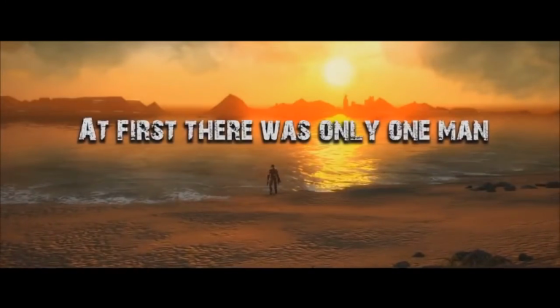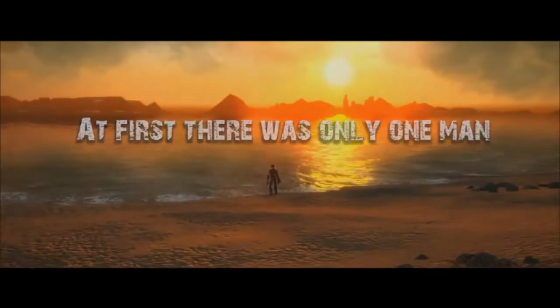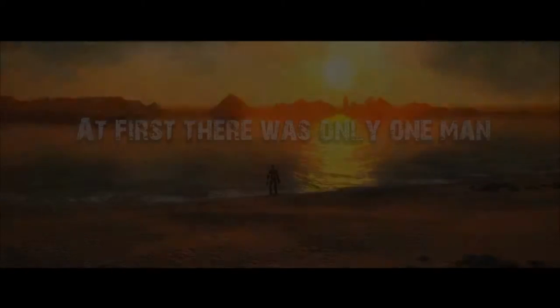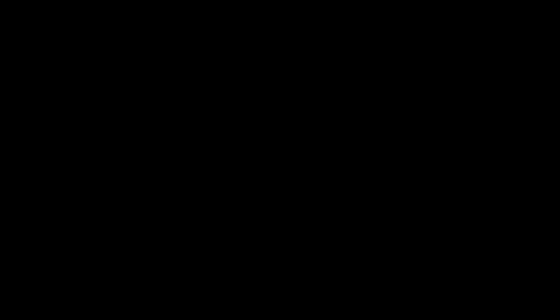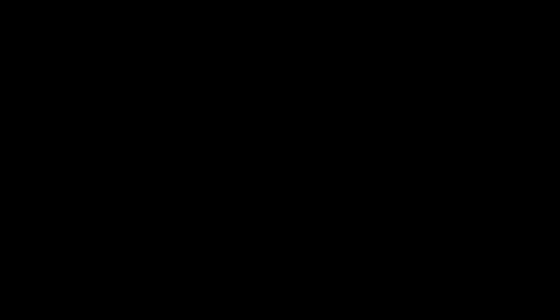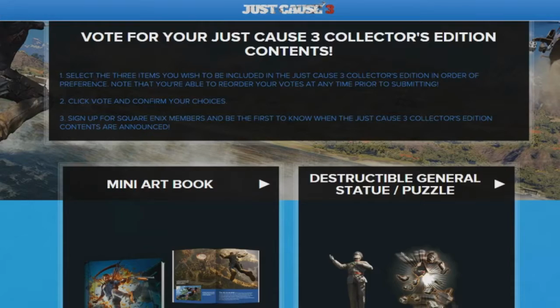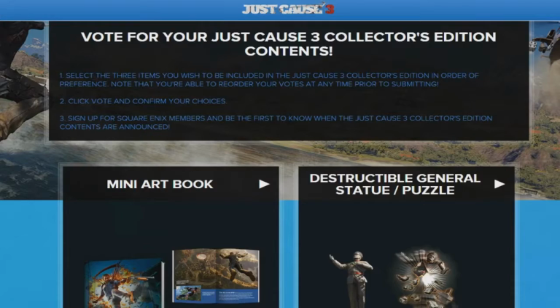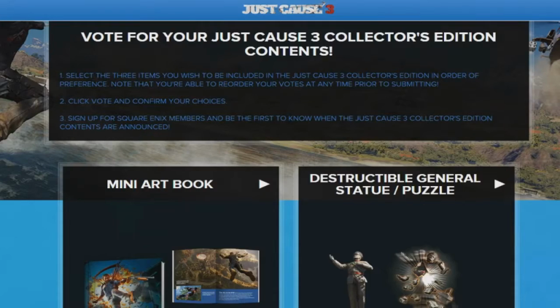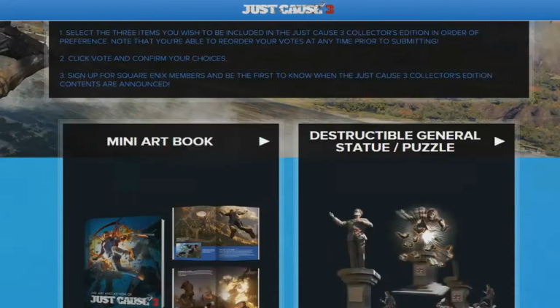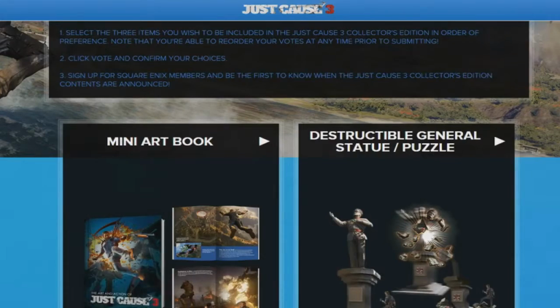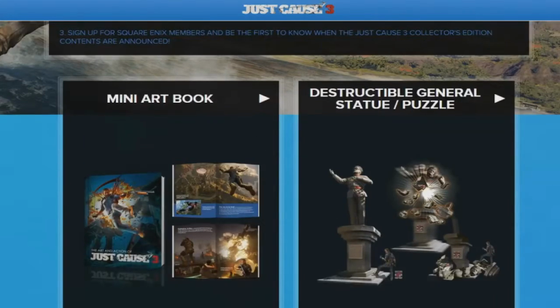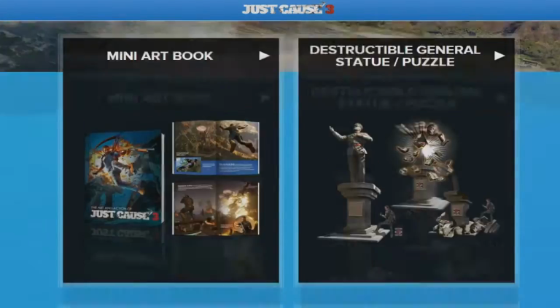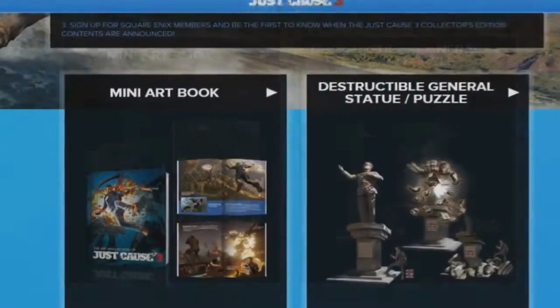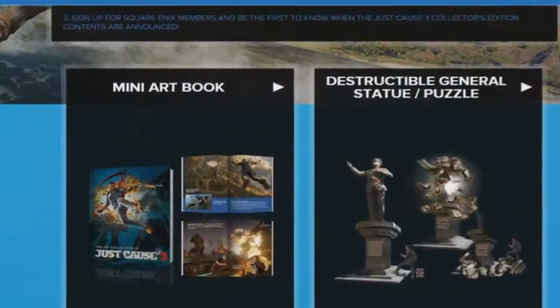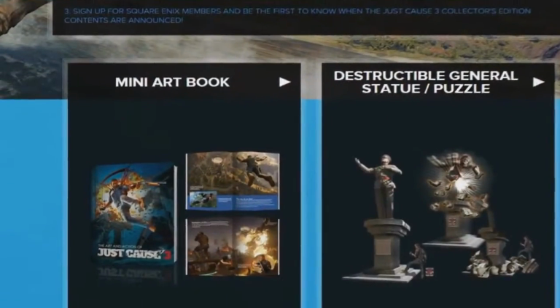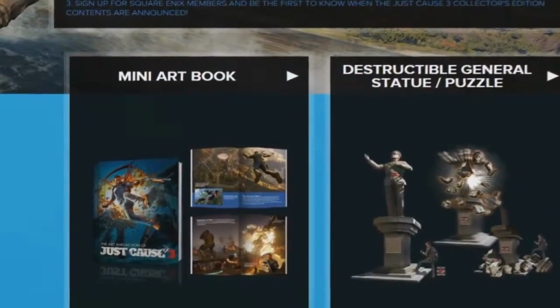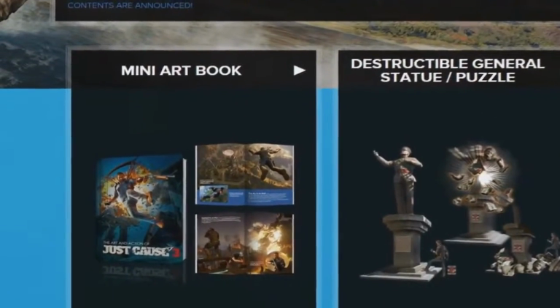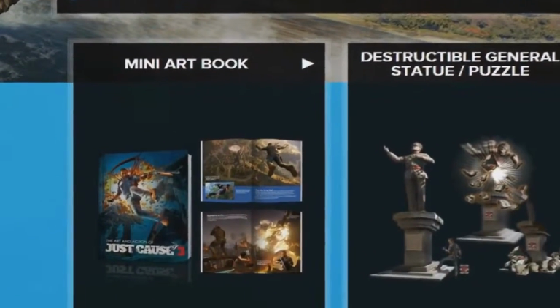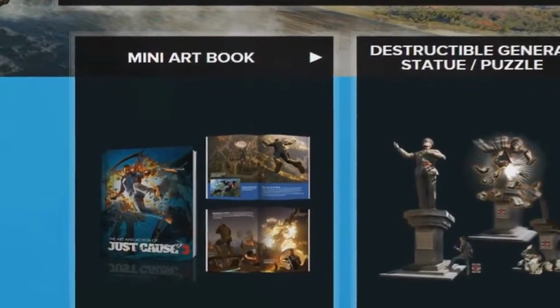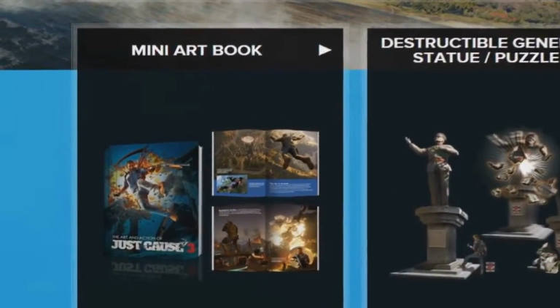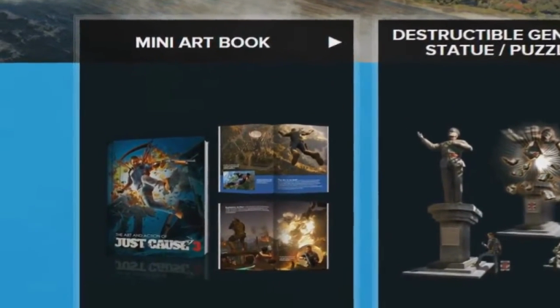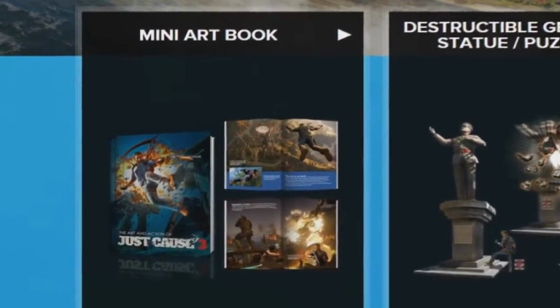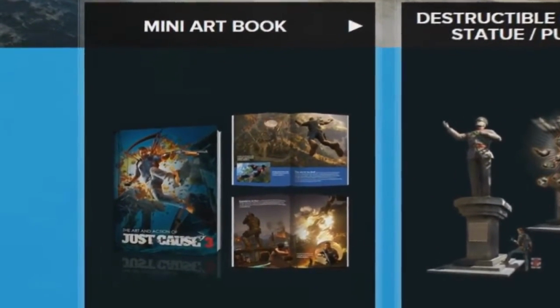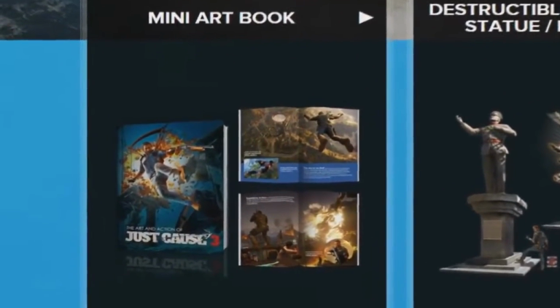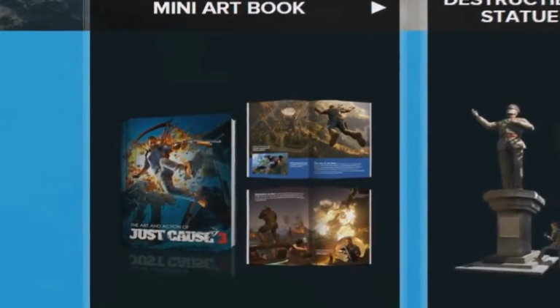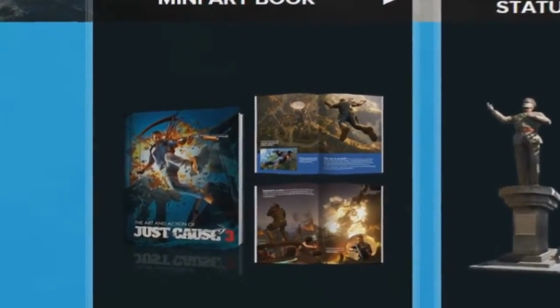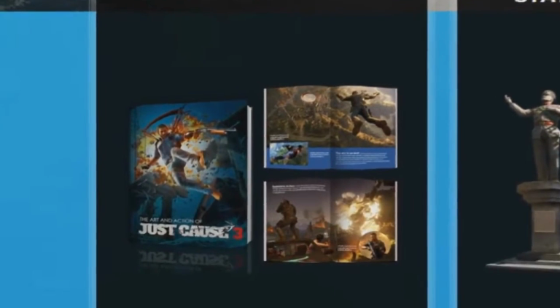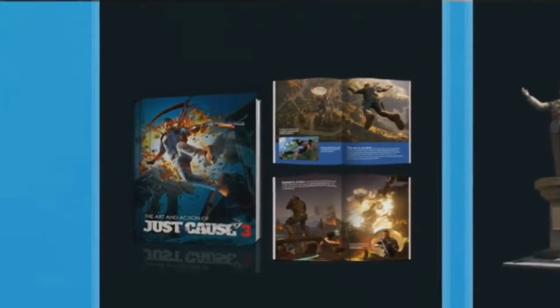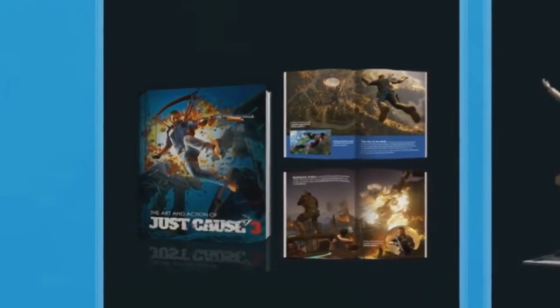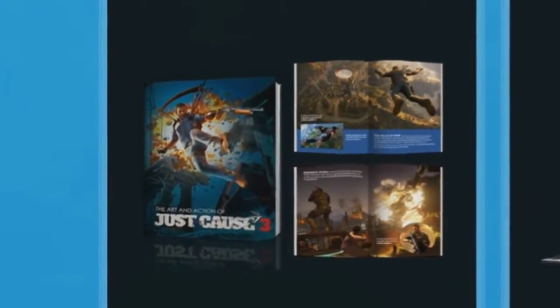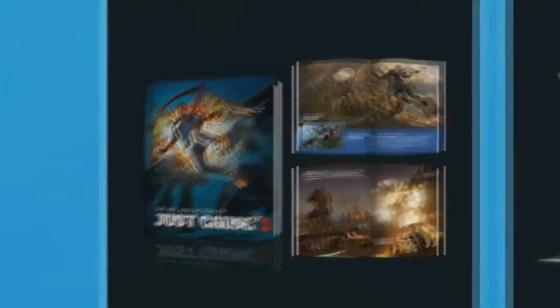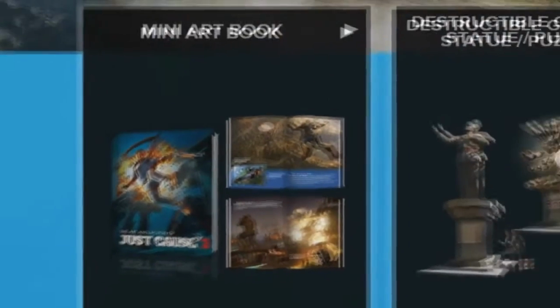So what are the options? There's a mini art book showing off some concept art and some other art from within the game, for example some stunning landscape shots.